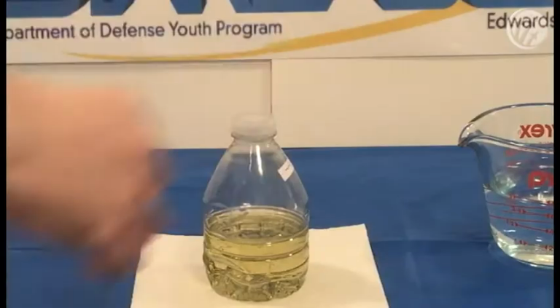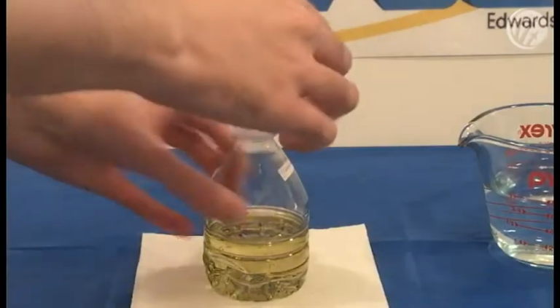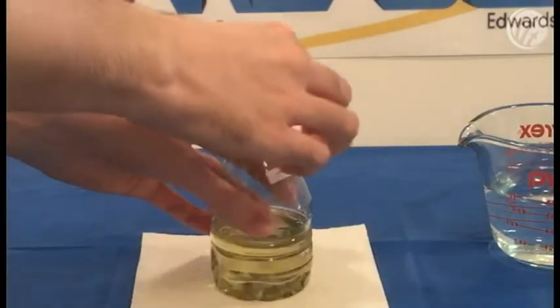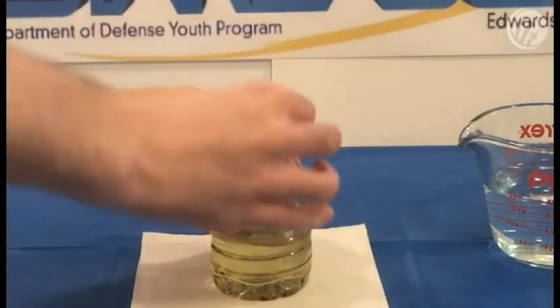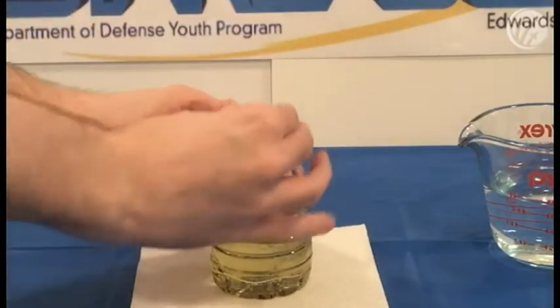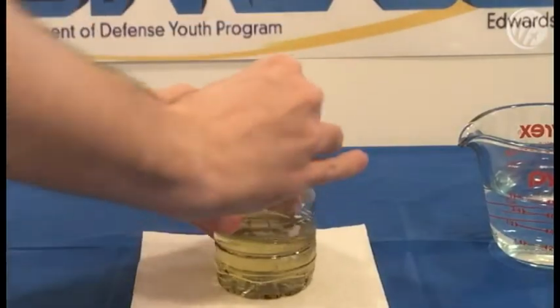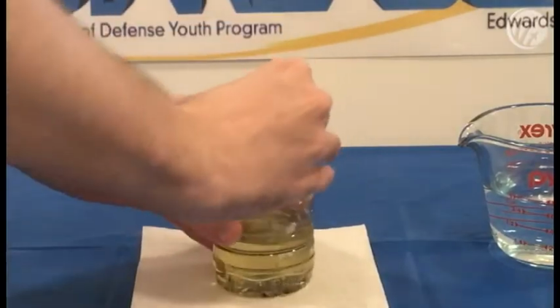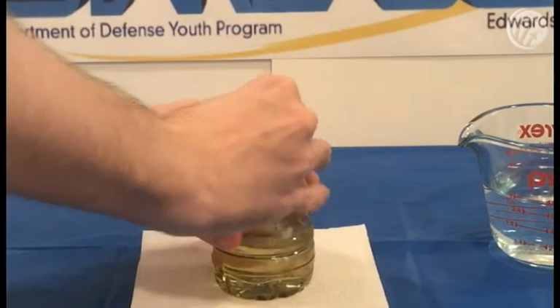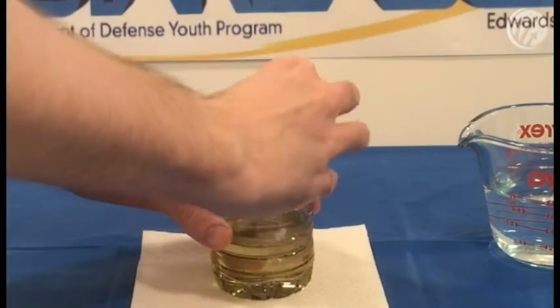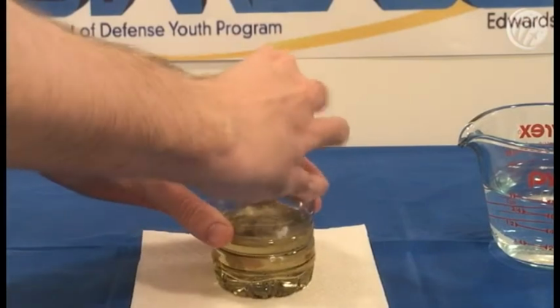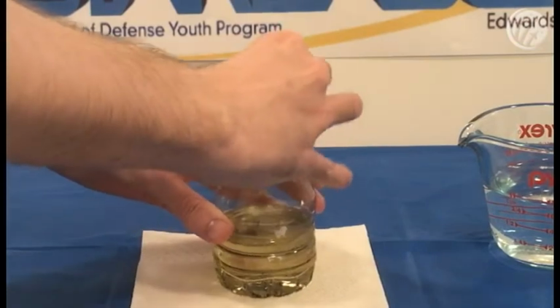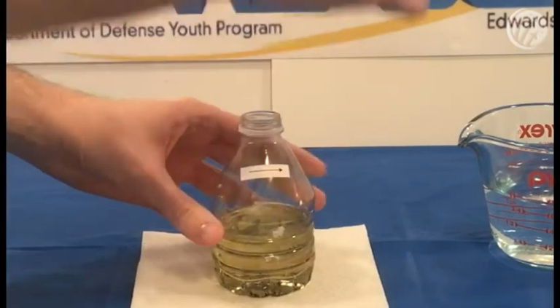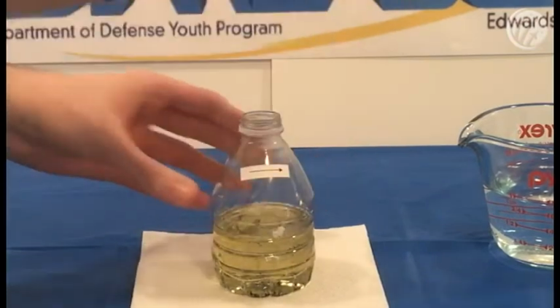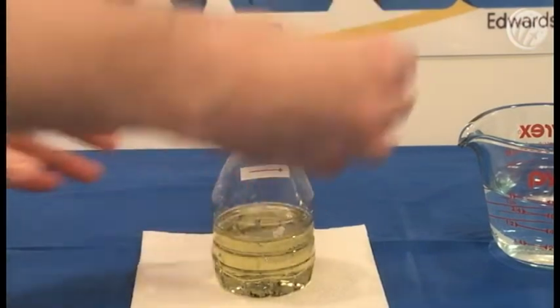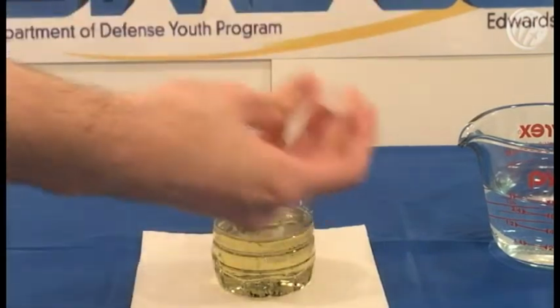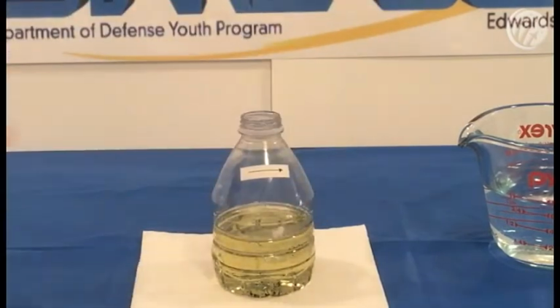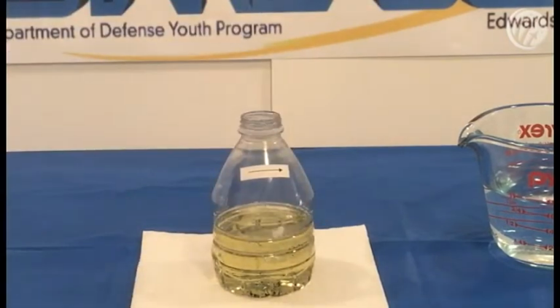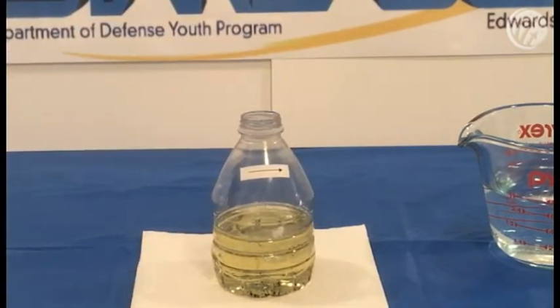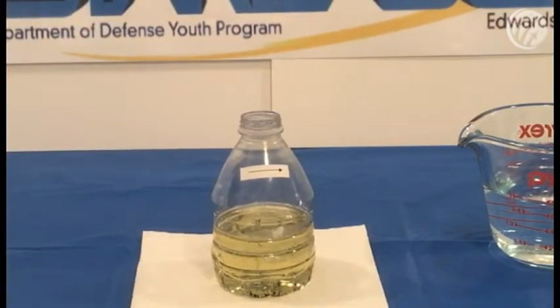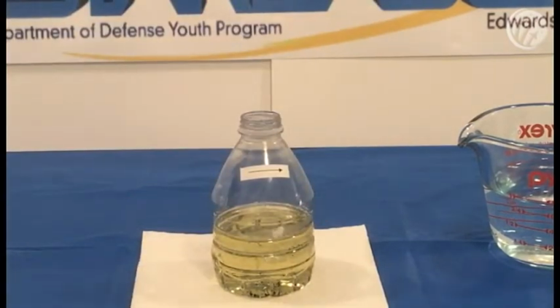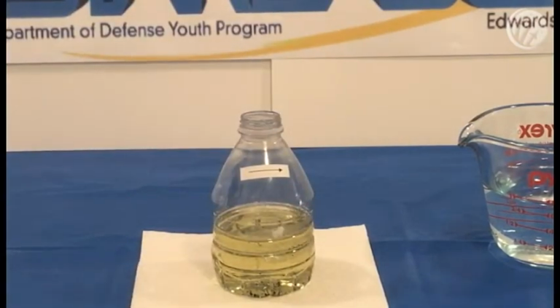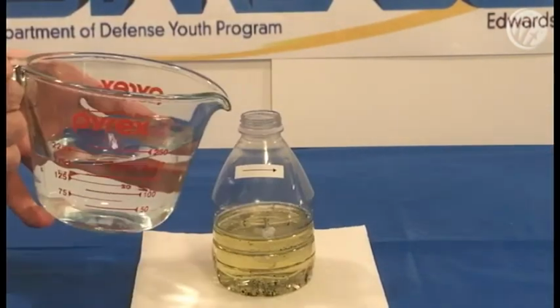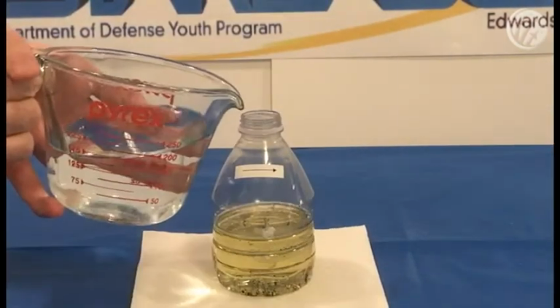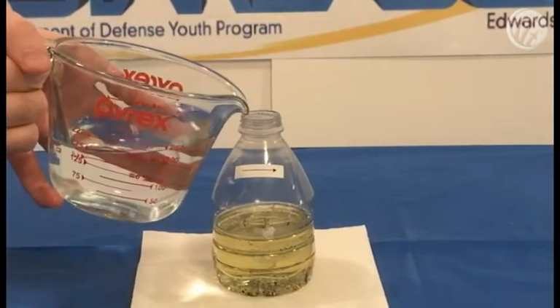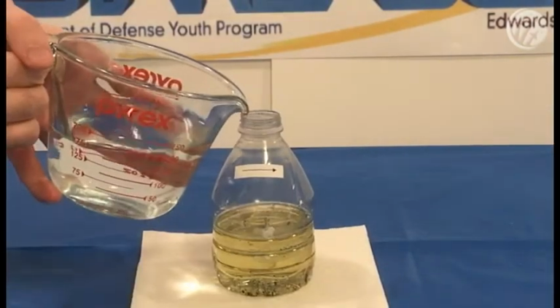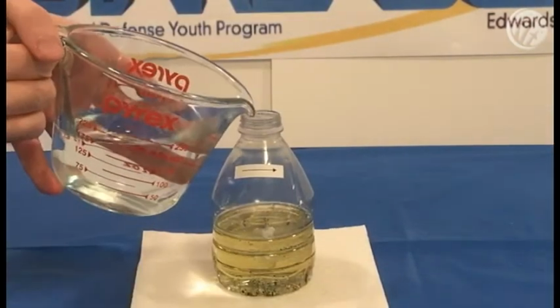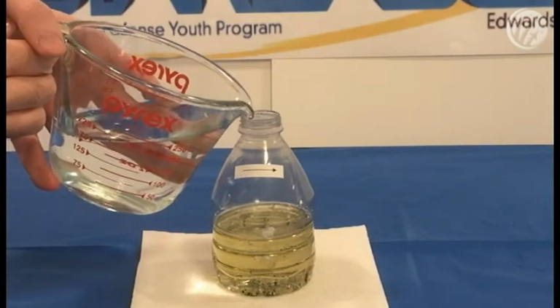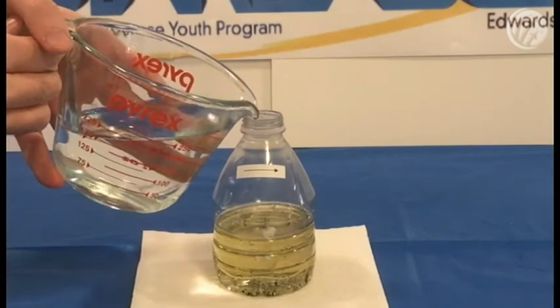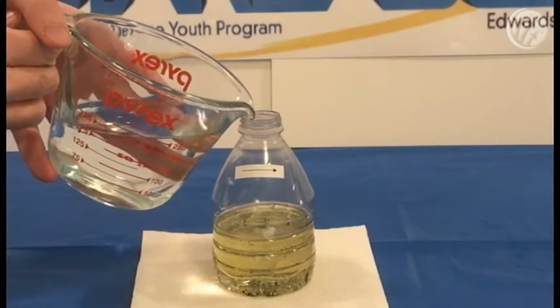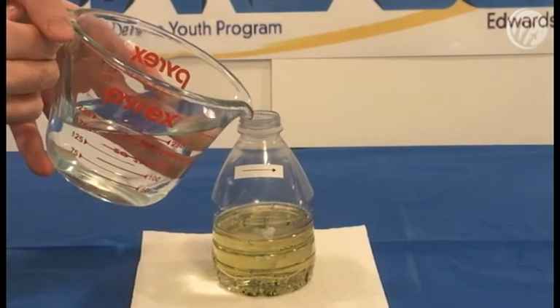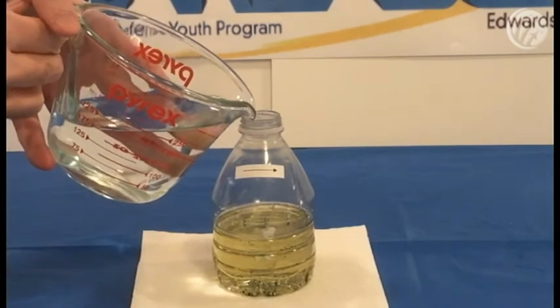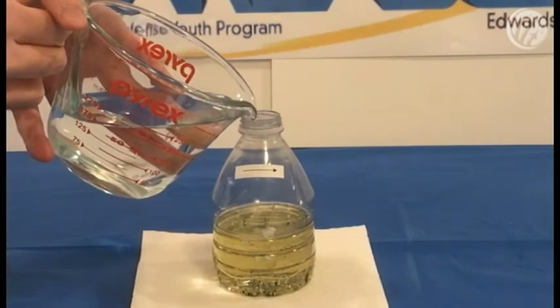Start by removing the cap from the bottle. You'll want to keep the cap removed for the rest of the experiment. Now, you'll want to pour the water up to the fill line.